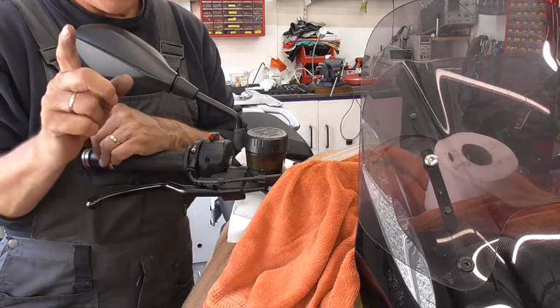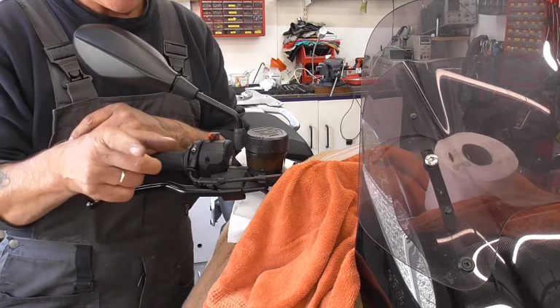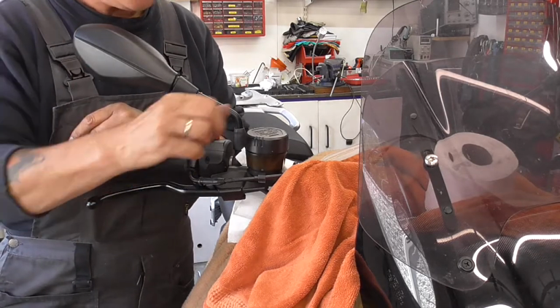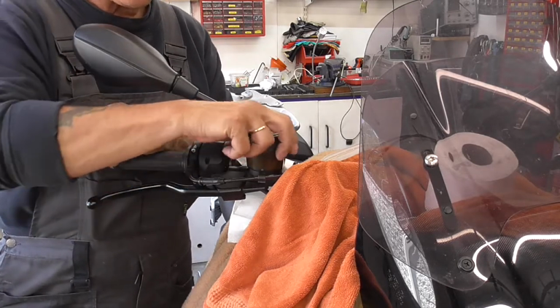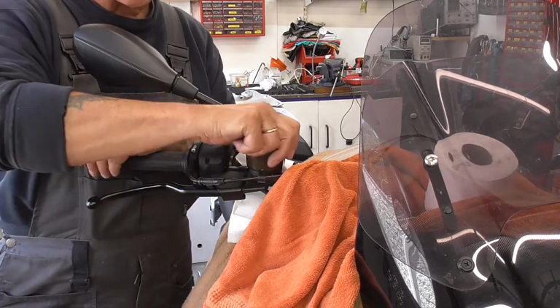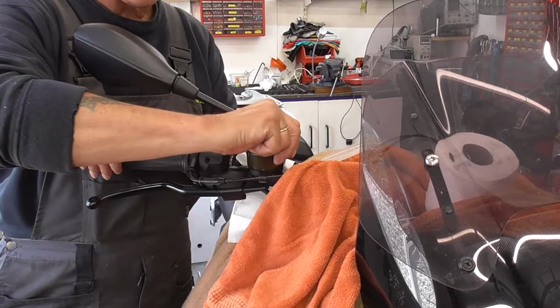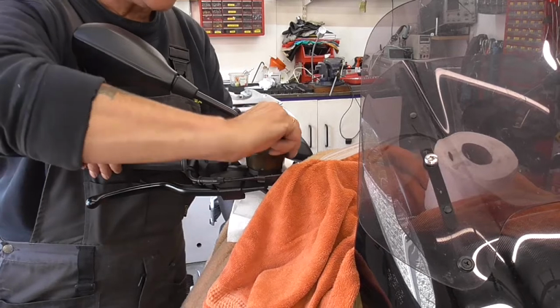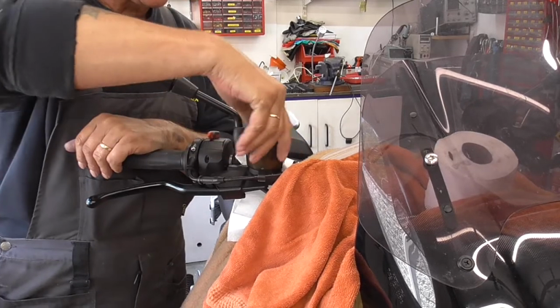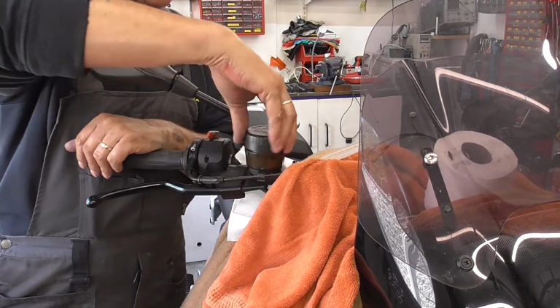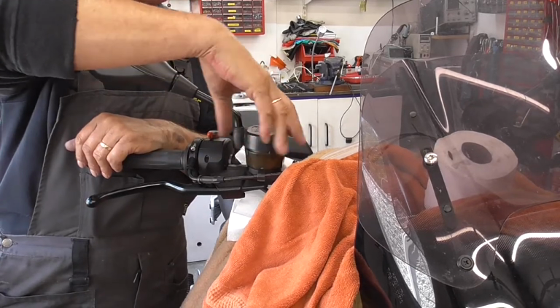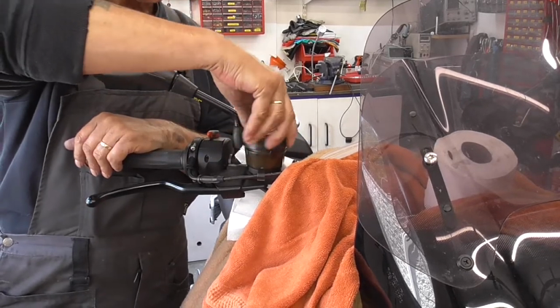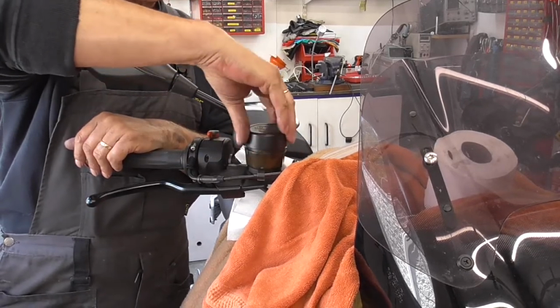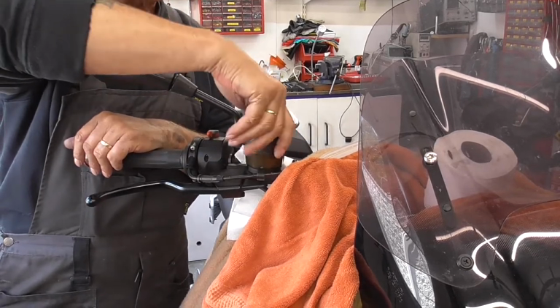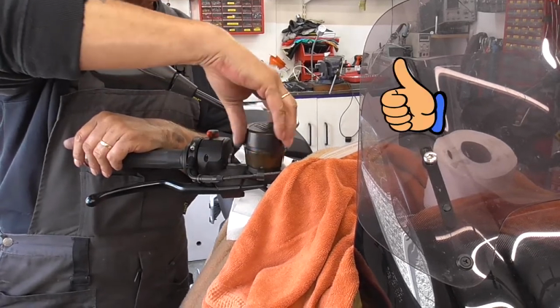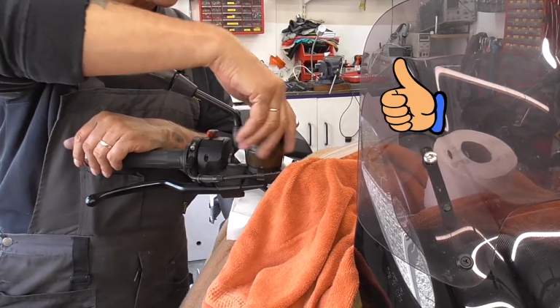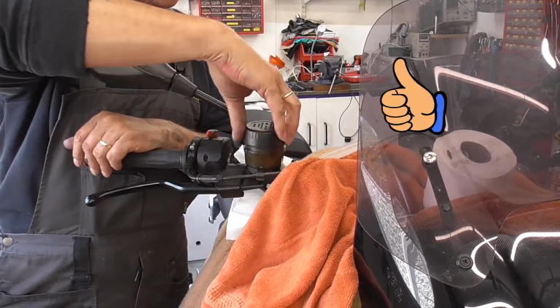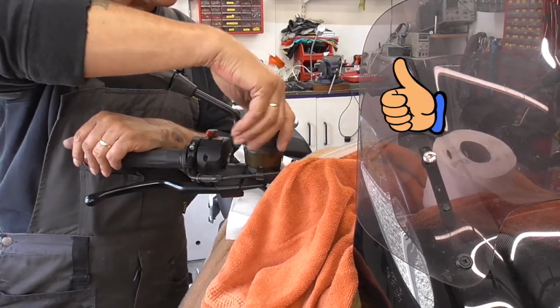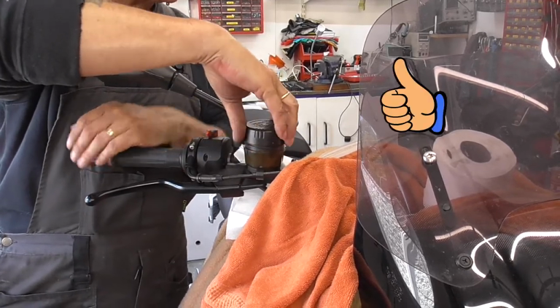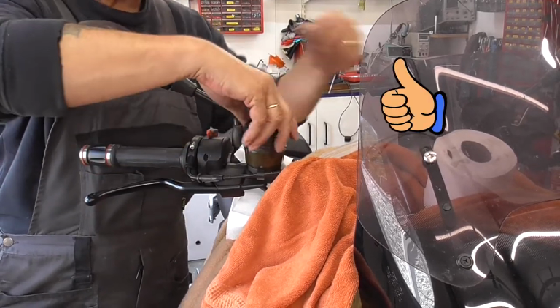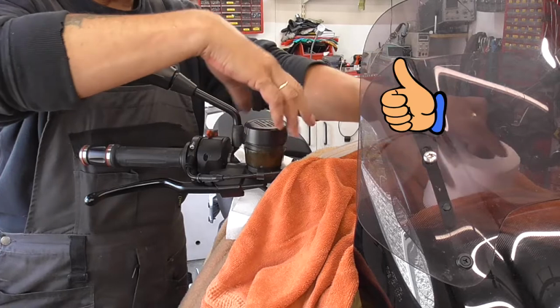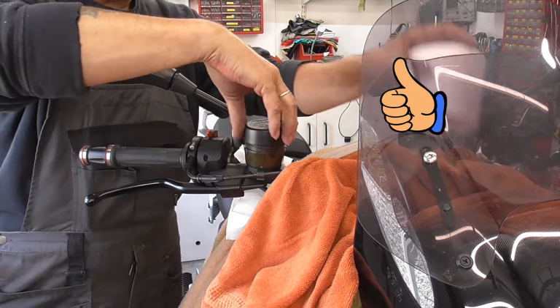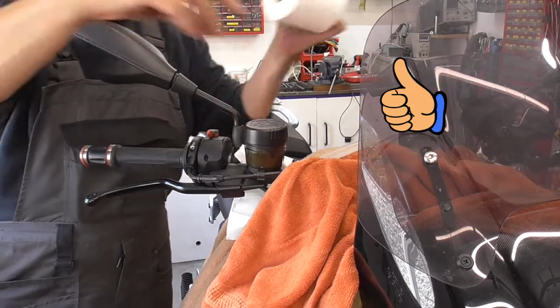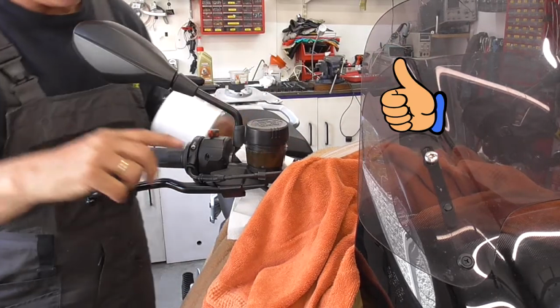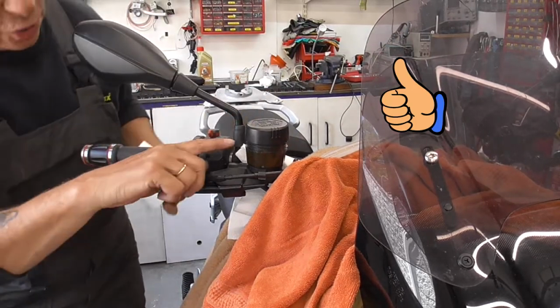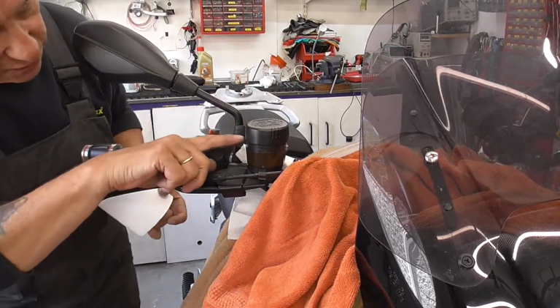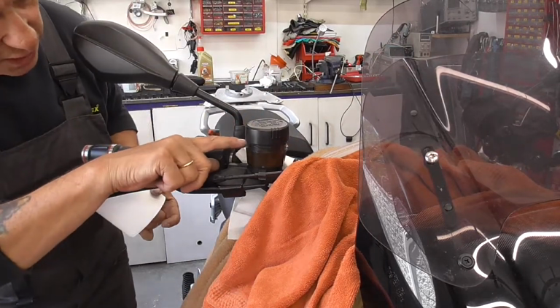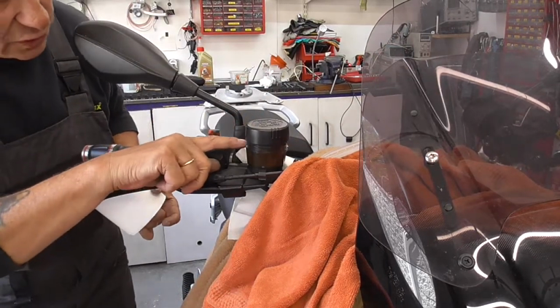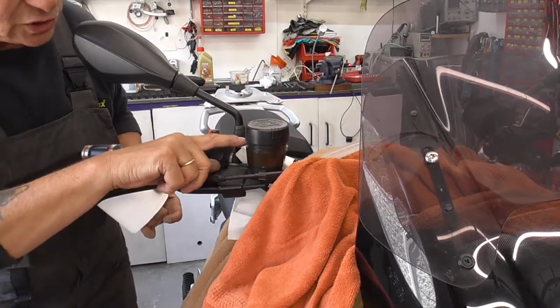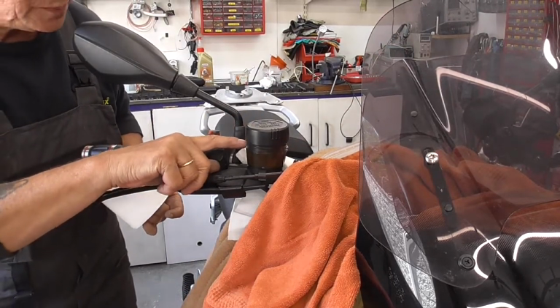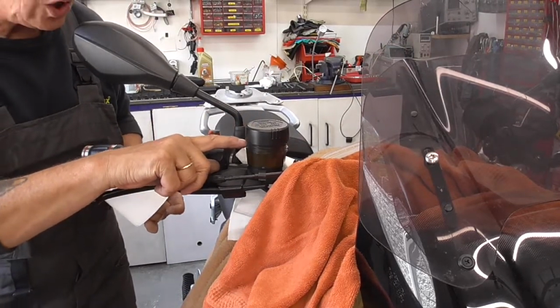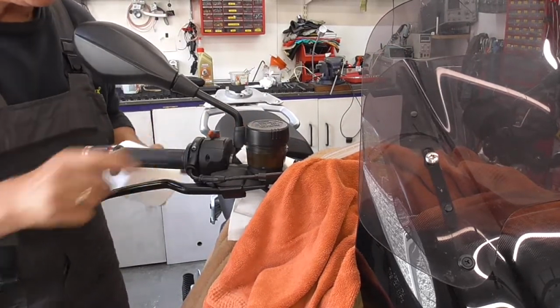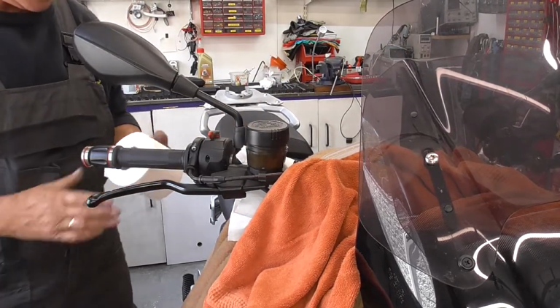Let me show you. Watch. Mine - you can screw all the way out. There's no need for that stupid locking thing.